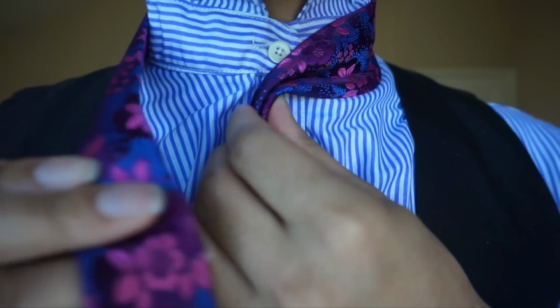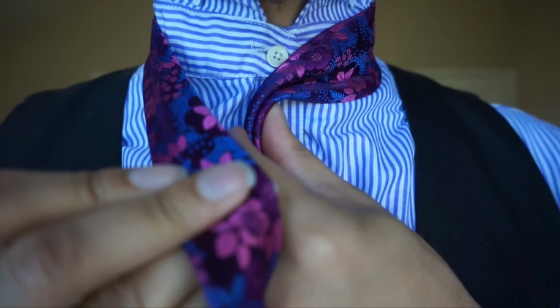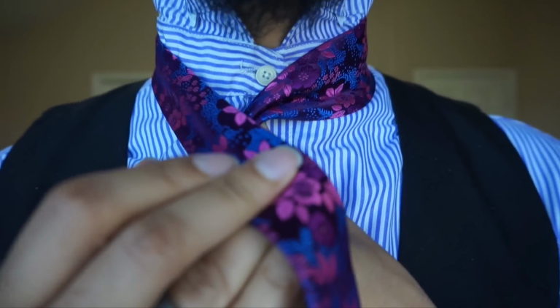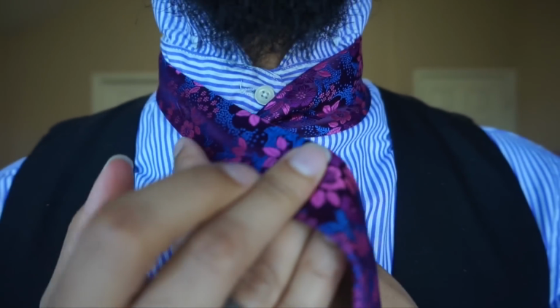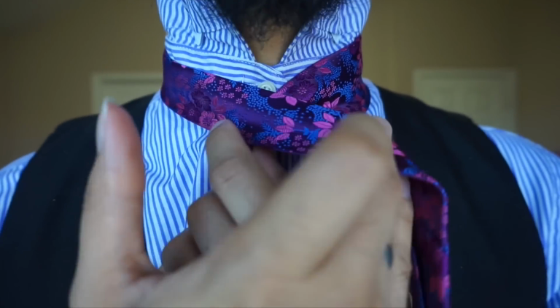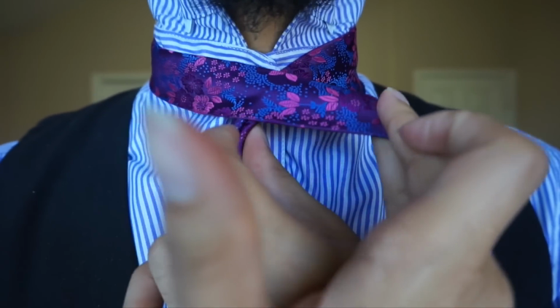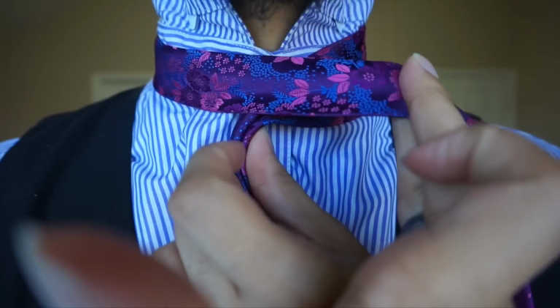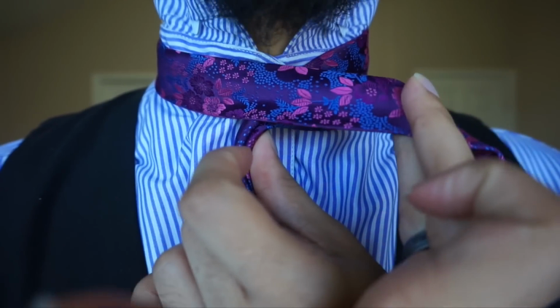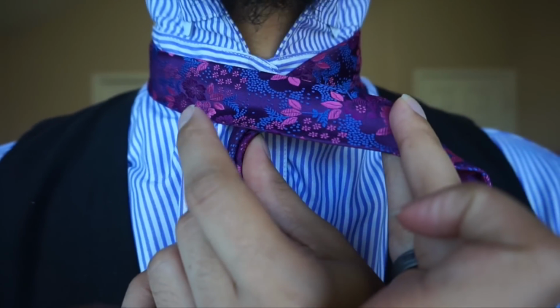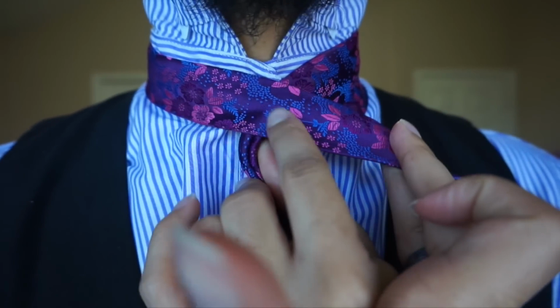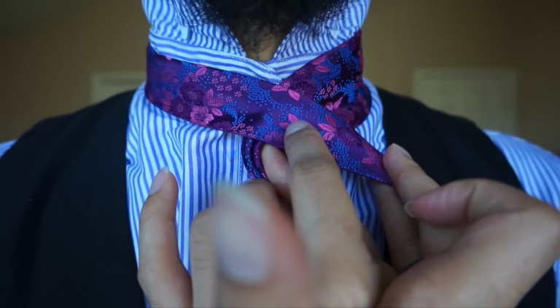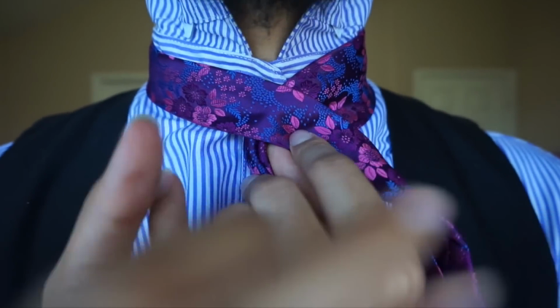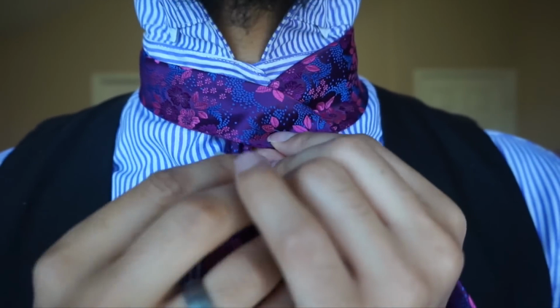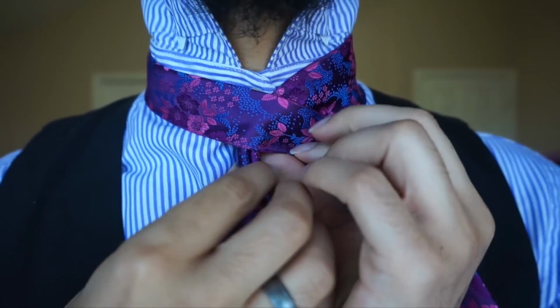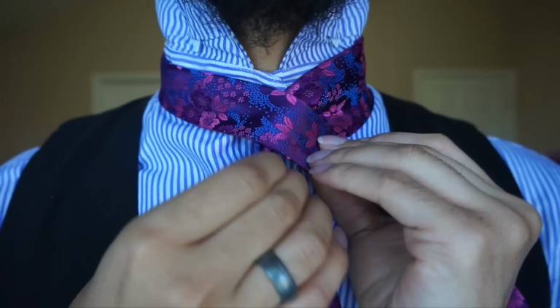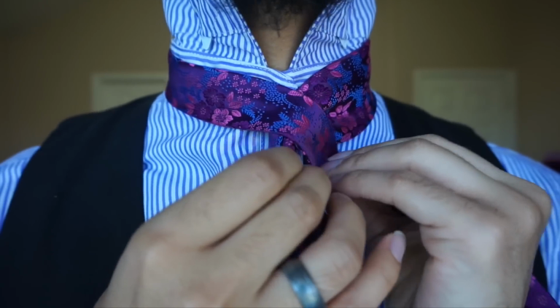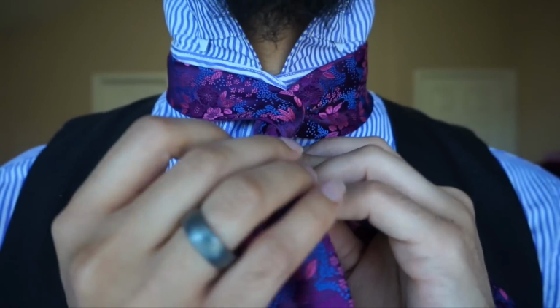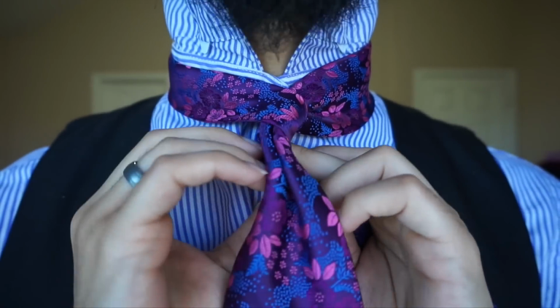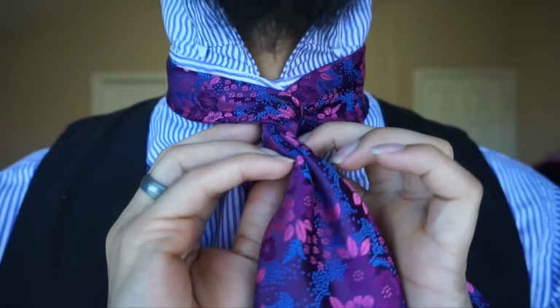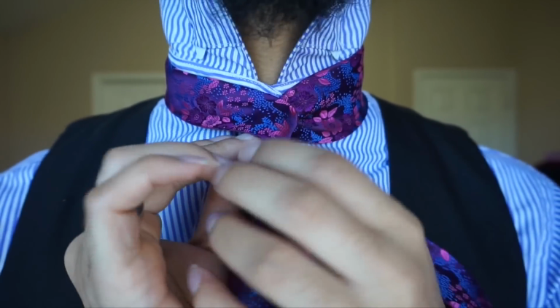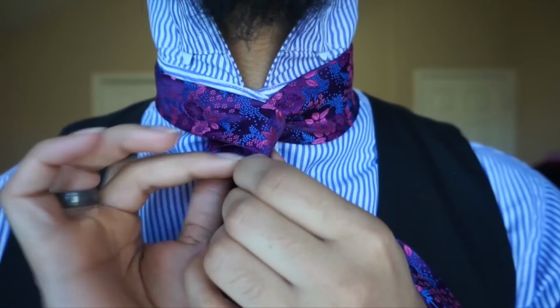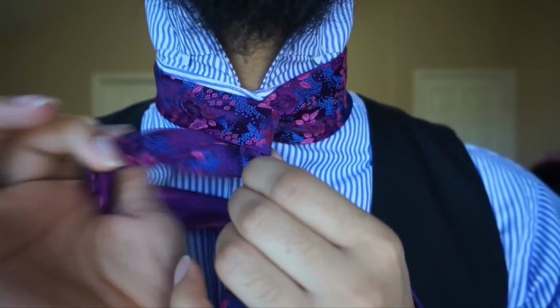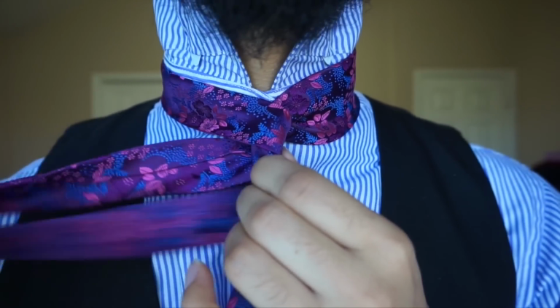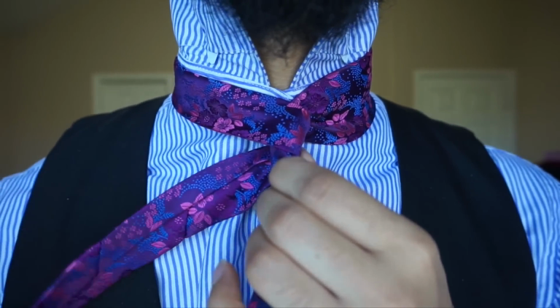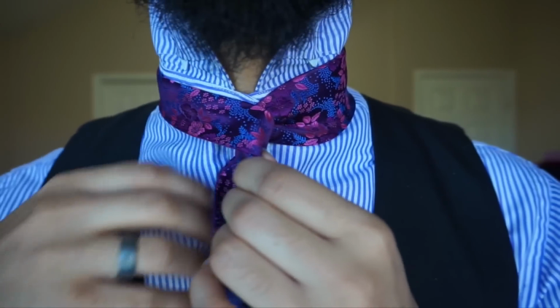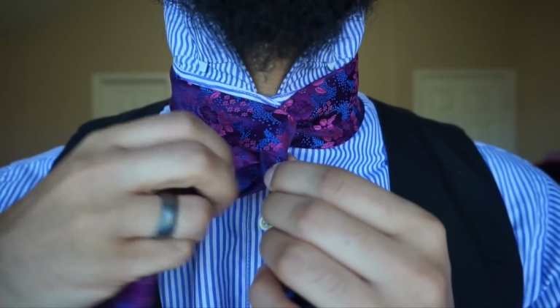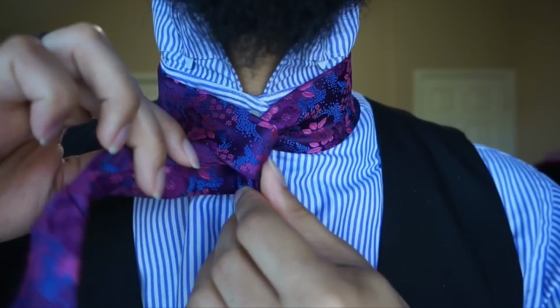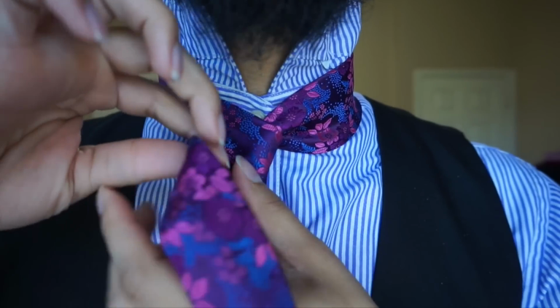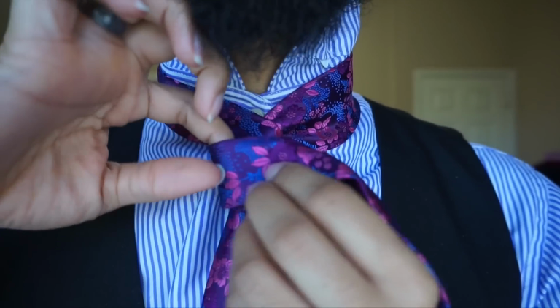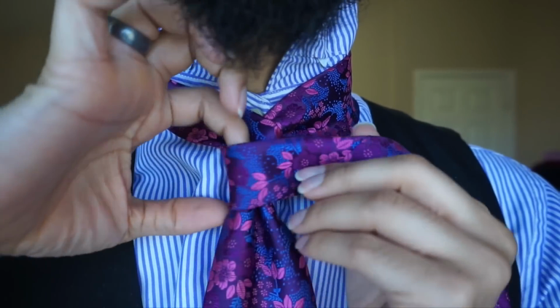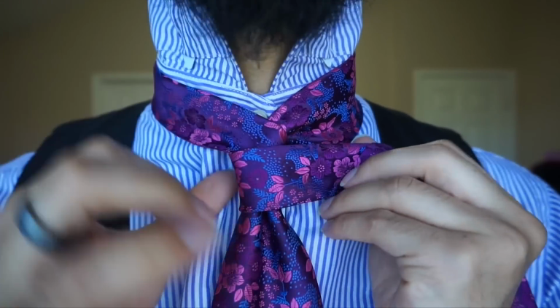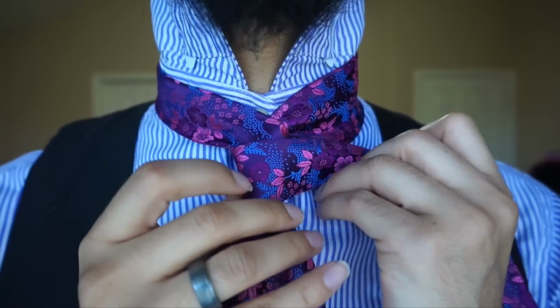Now from there, I'm going to go ahead and cross my tail — which is the thin end — over the top of the blade. We're going to wrap it around the back, like so. And then we're going to keep it going by wrapping it back around the front.